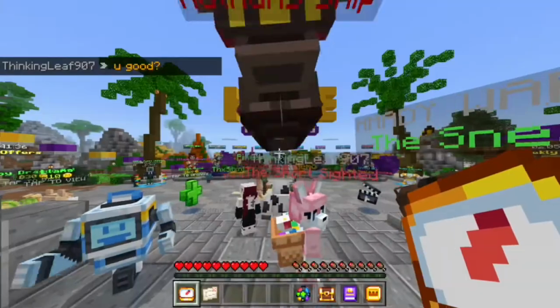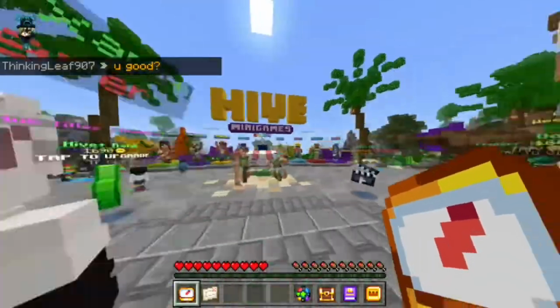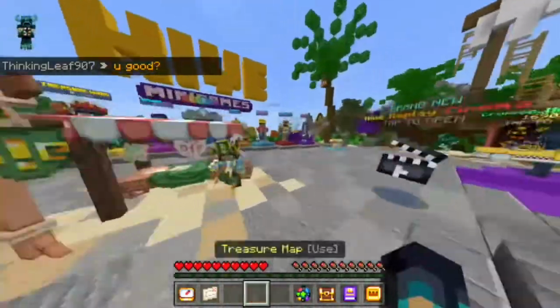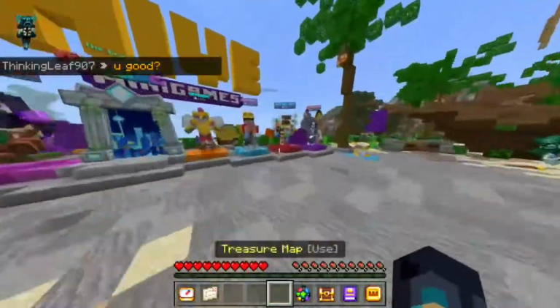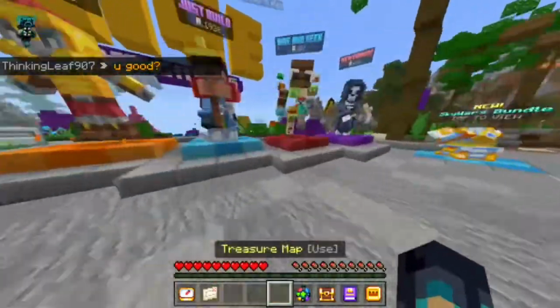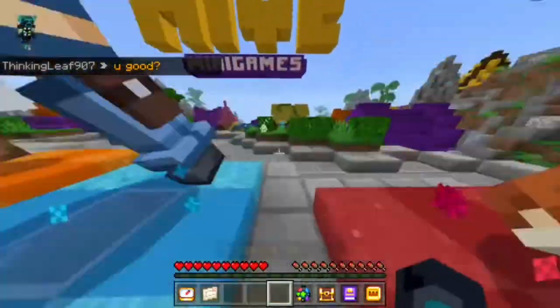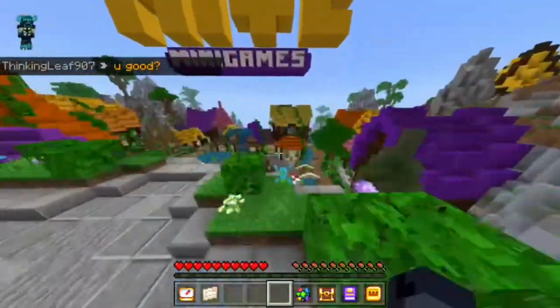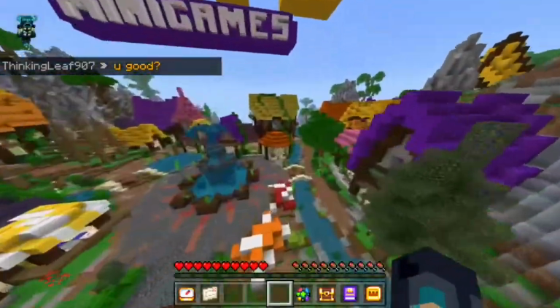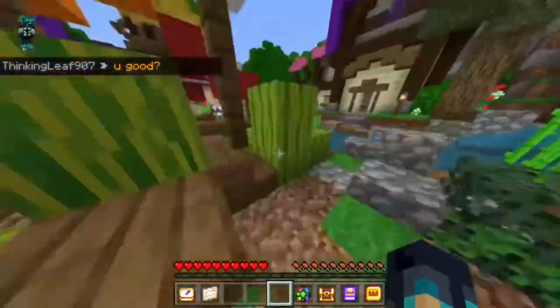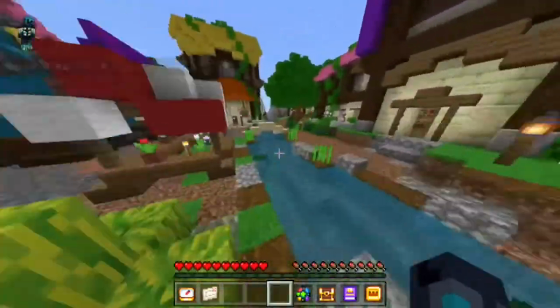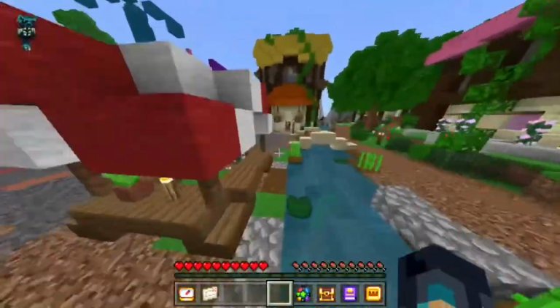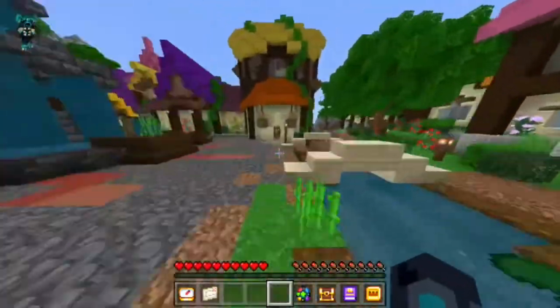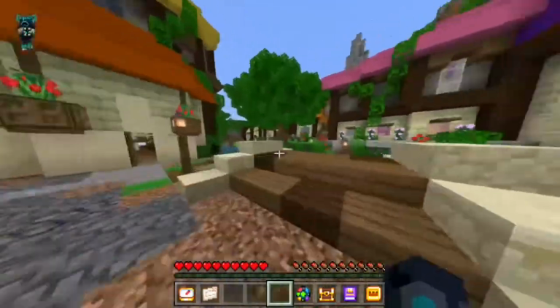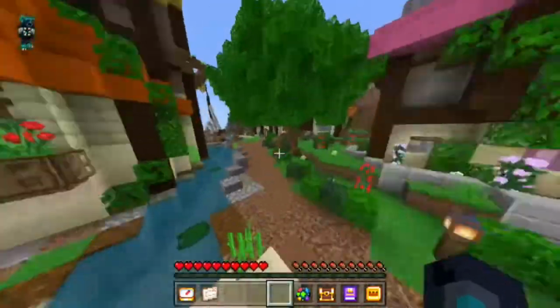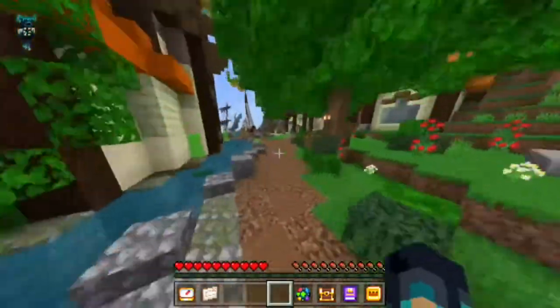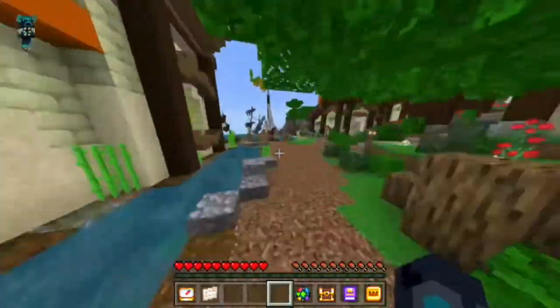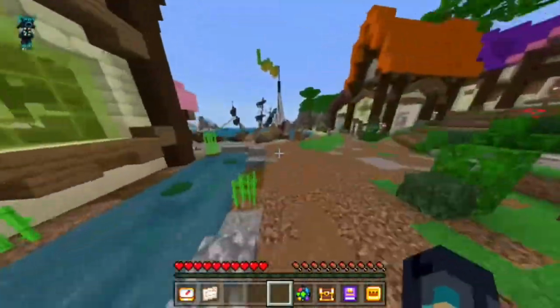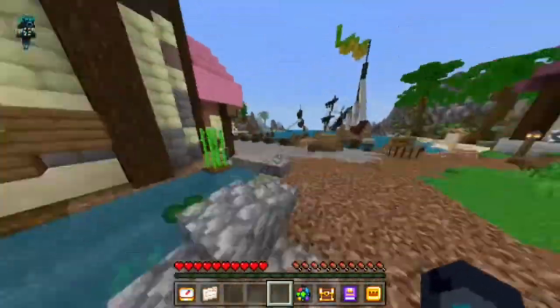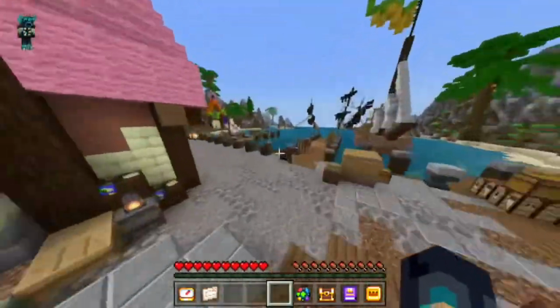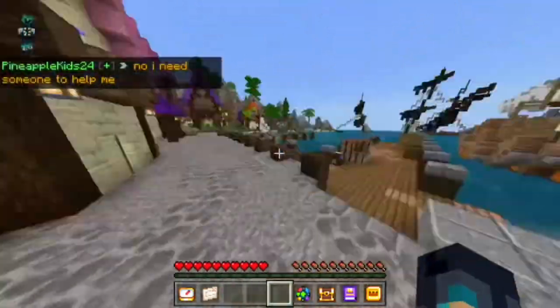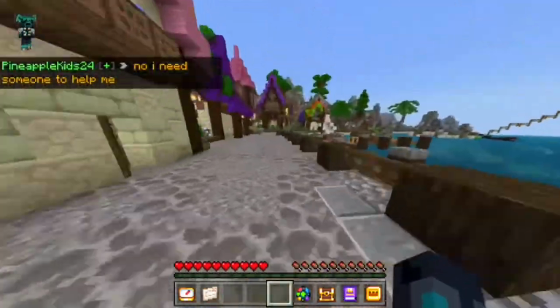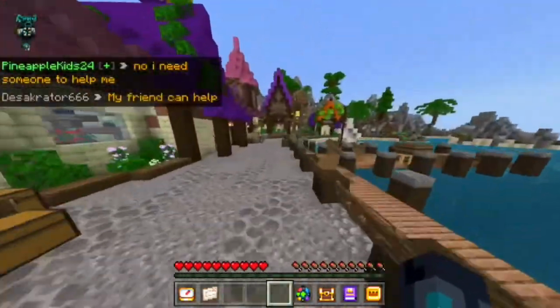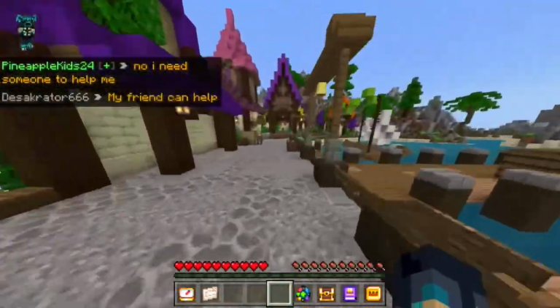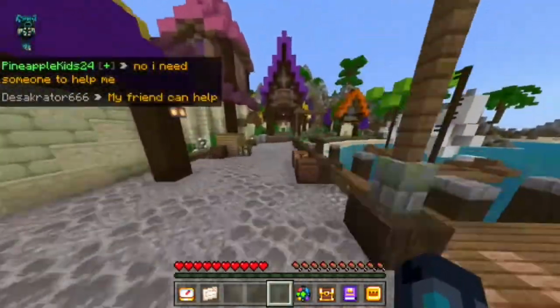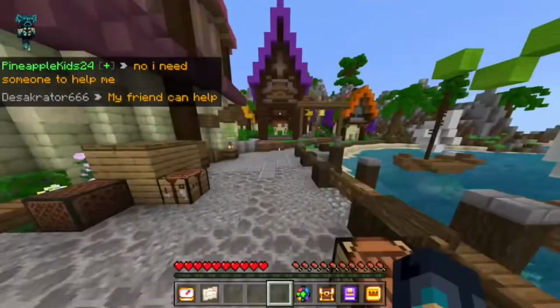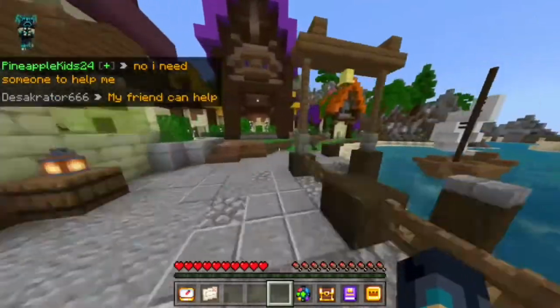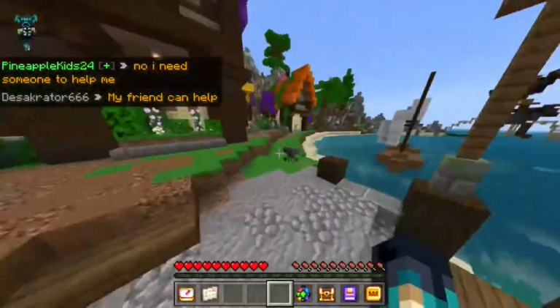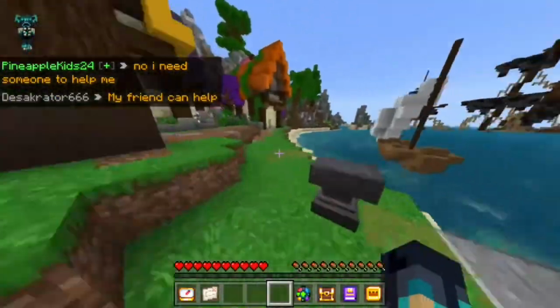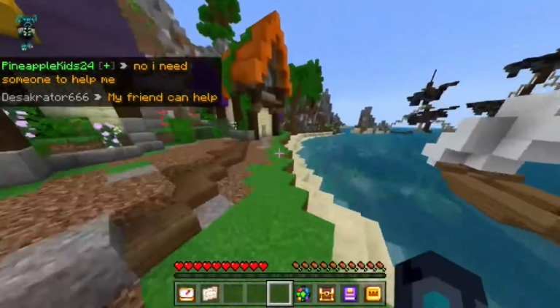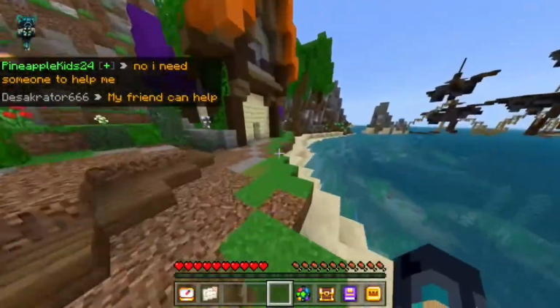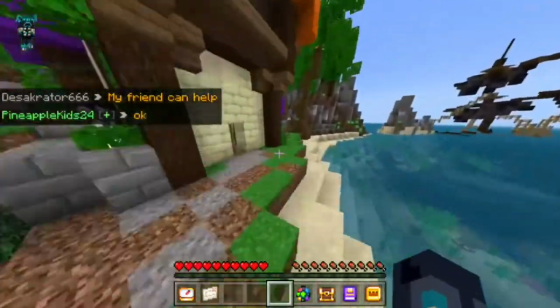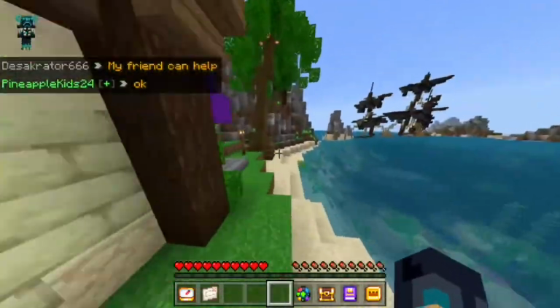First thing you want to do is run forward, pass the games, stay to the right across the river, turn left when you reach the docks, turn right when you reach the first house and run along the shoreline.